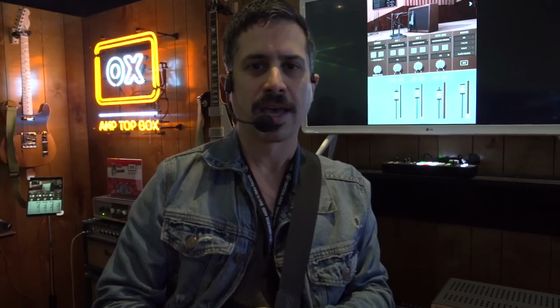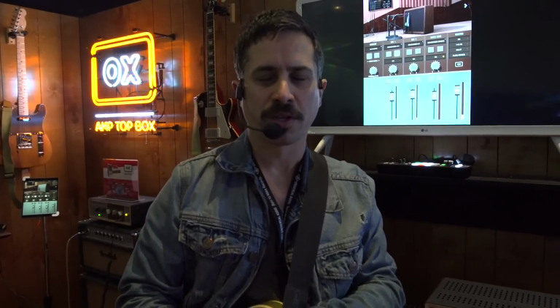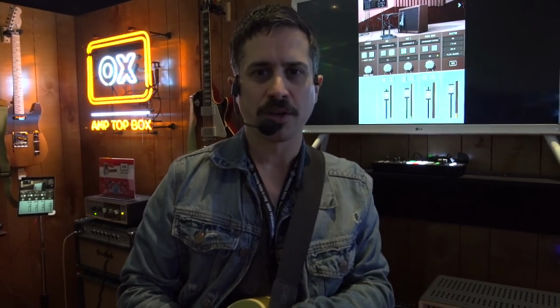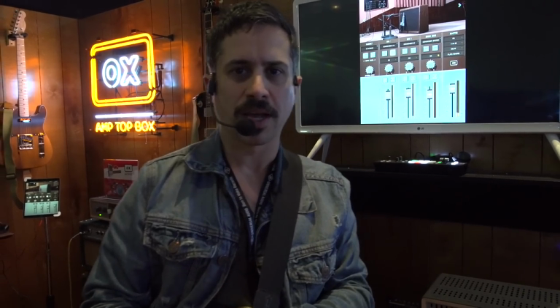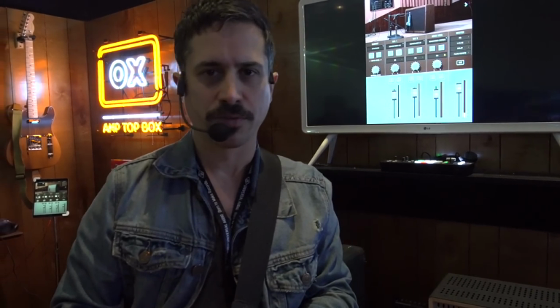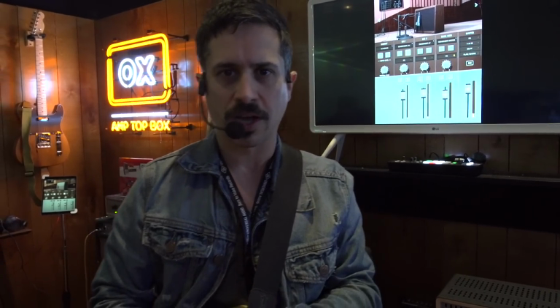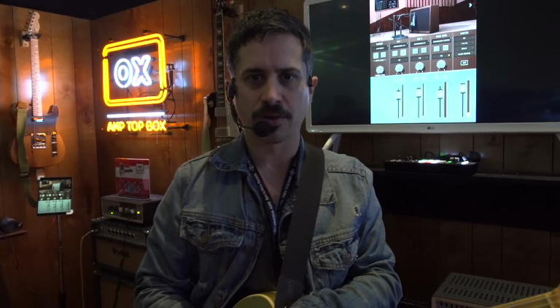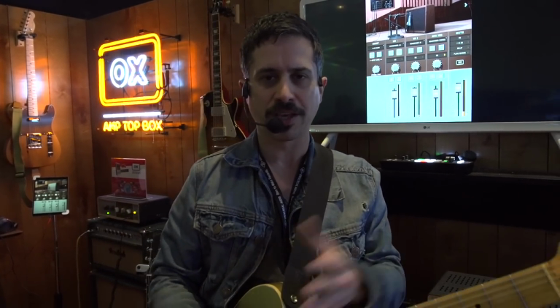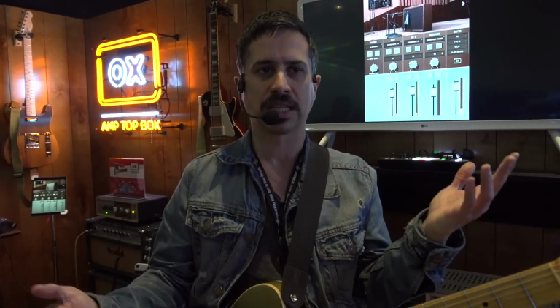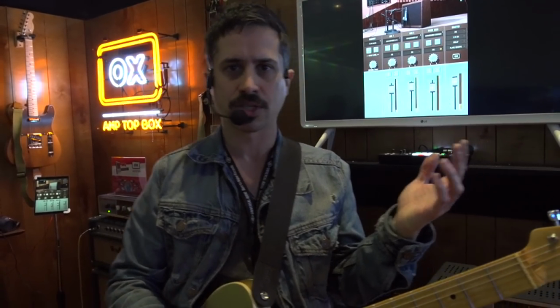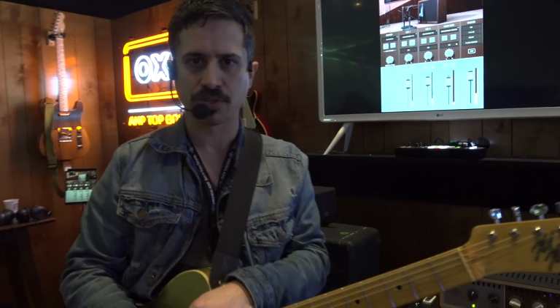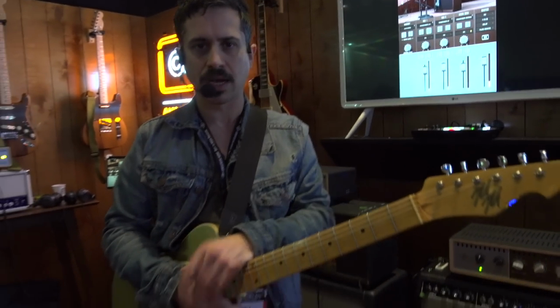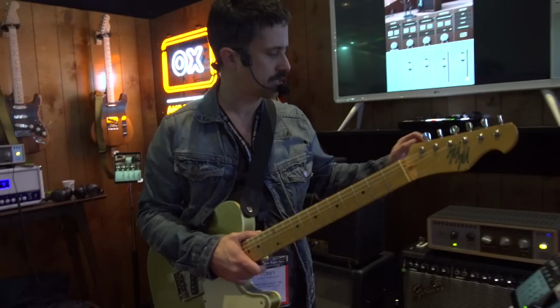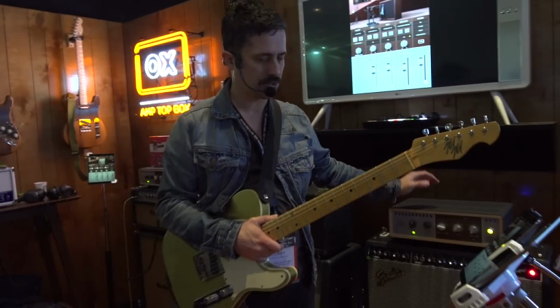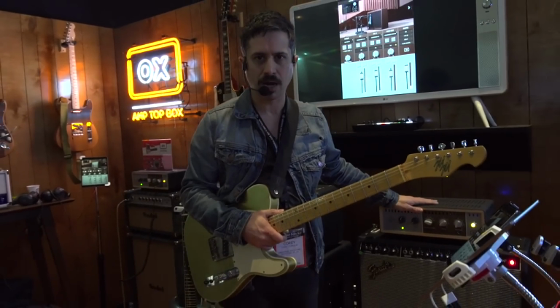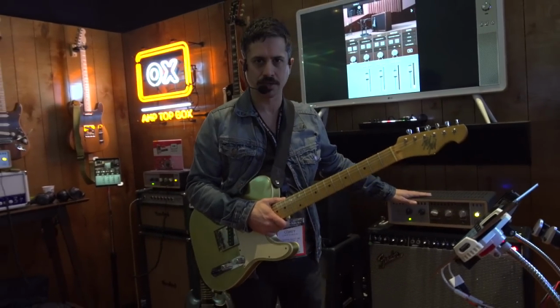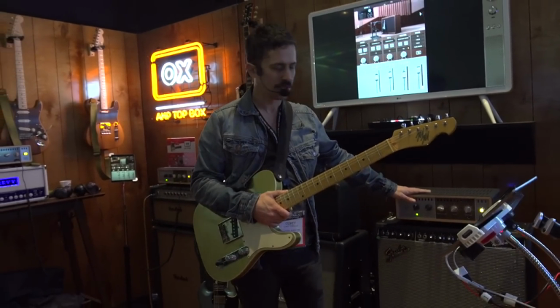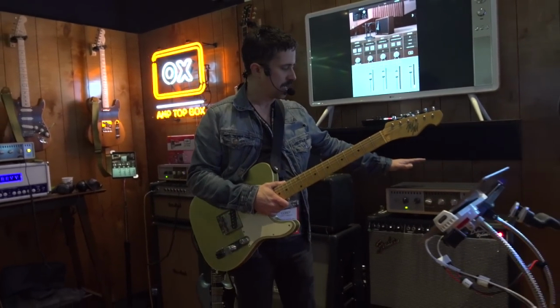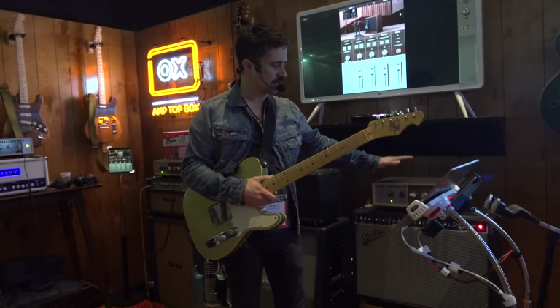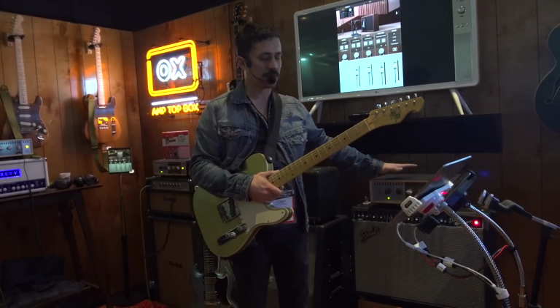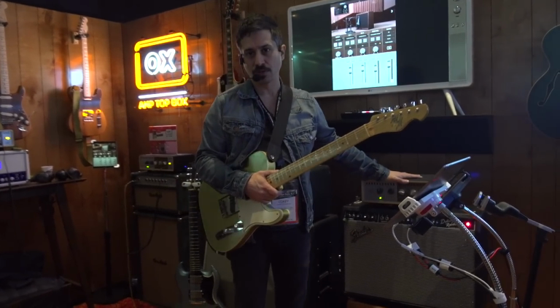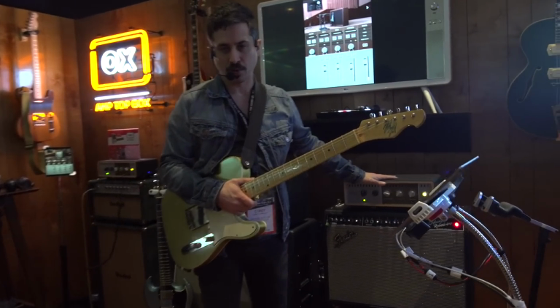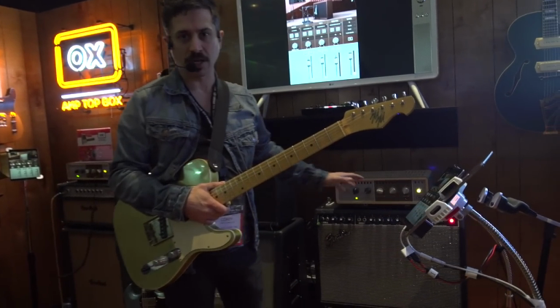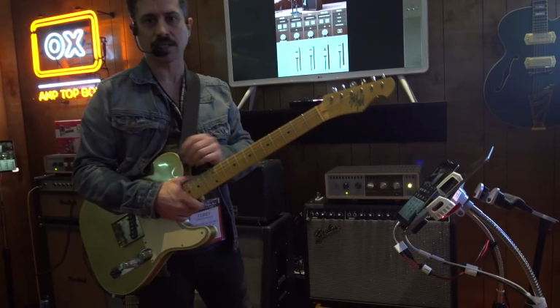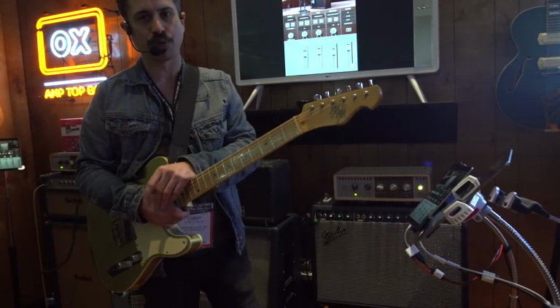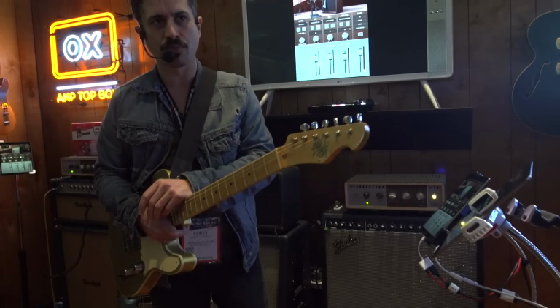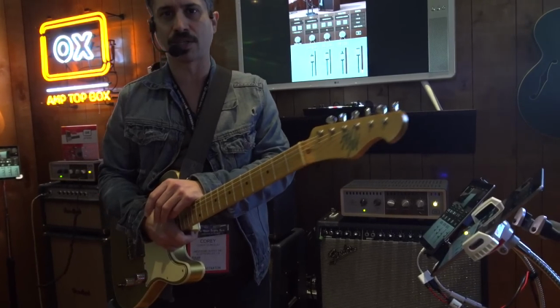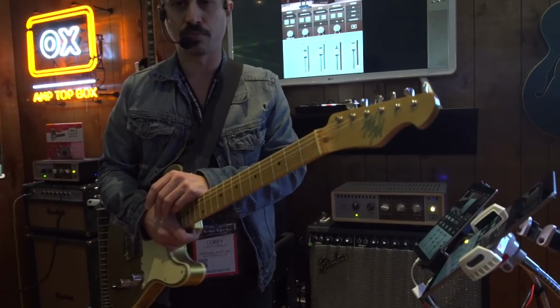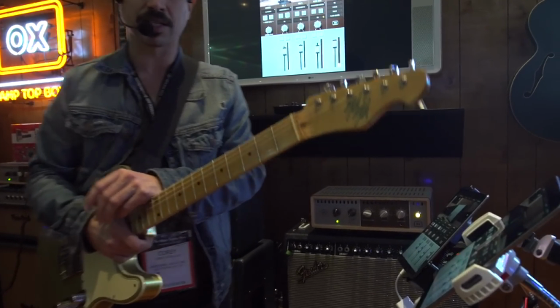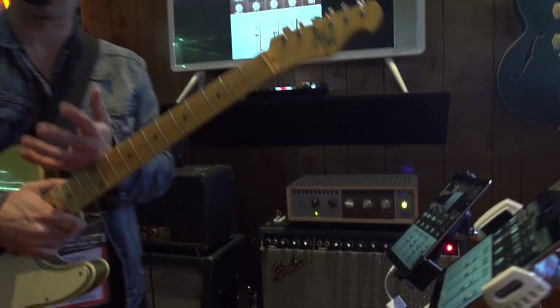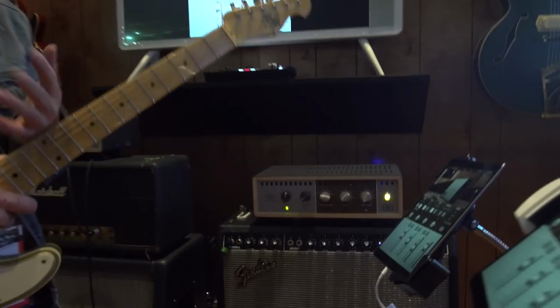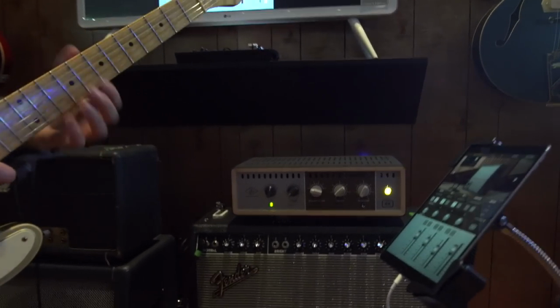I'm Cory Congilio here at Universal Audio in the Aux Lounge. I'm presenting OX, the Amp Top Box. This is a really revolutionary product. OX is a premium reactive load box and guitar recording system.